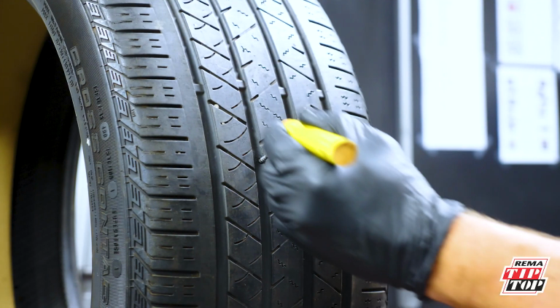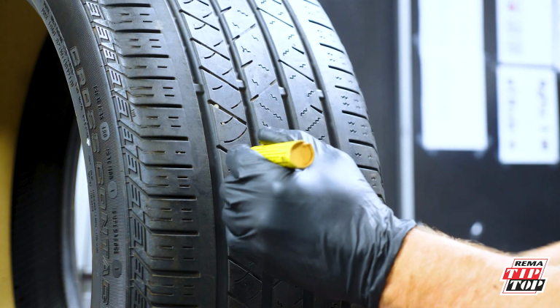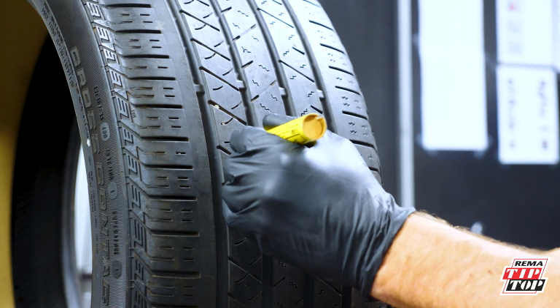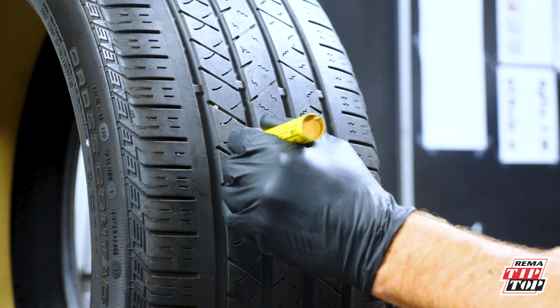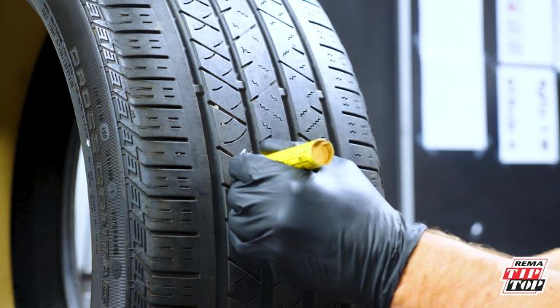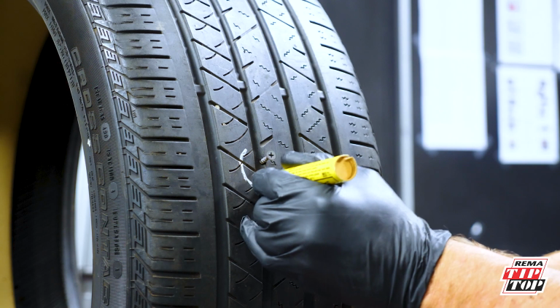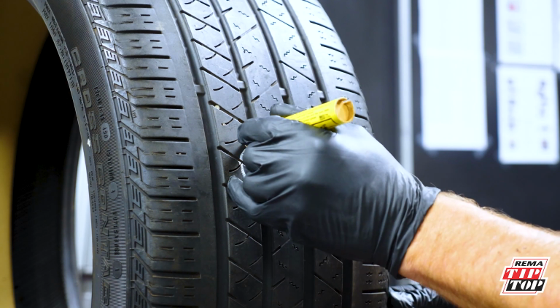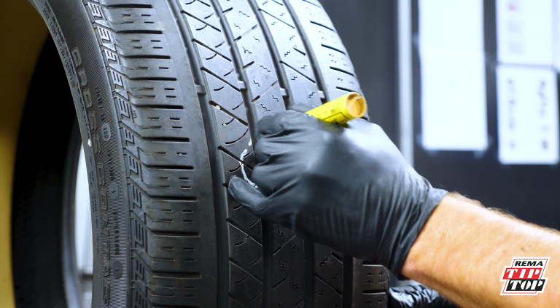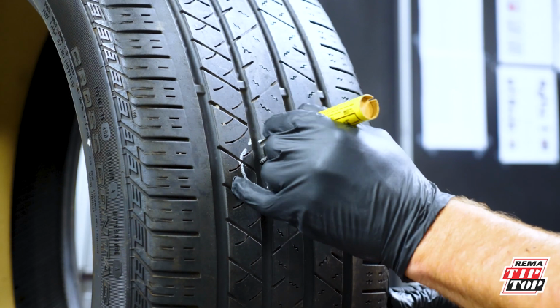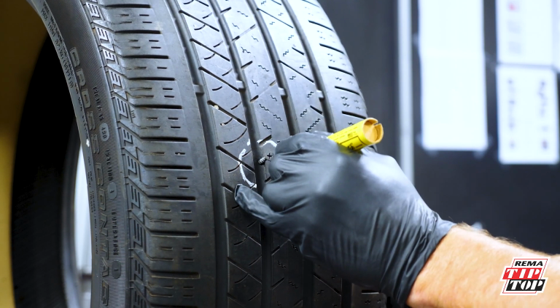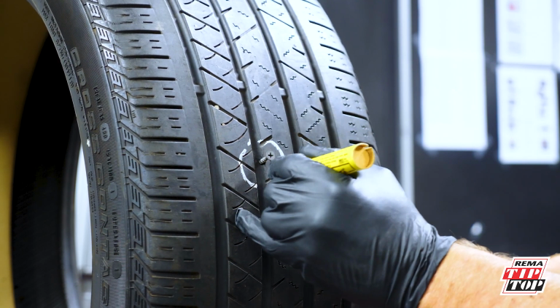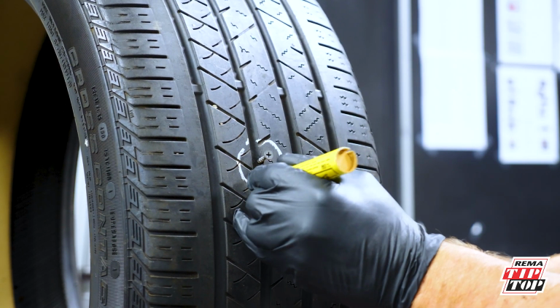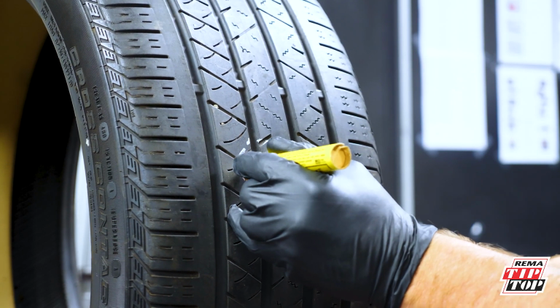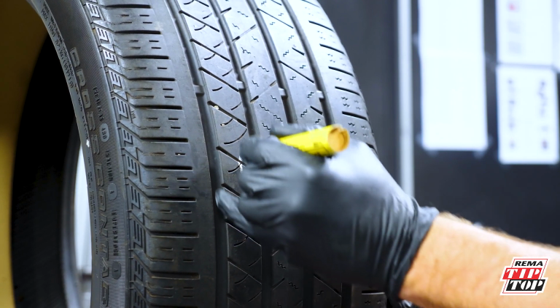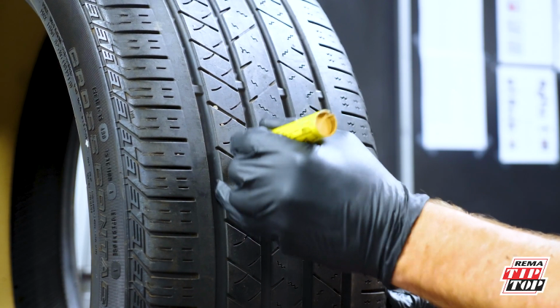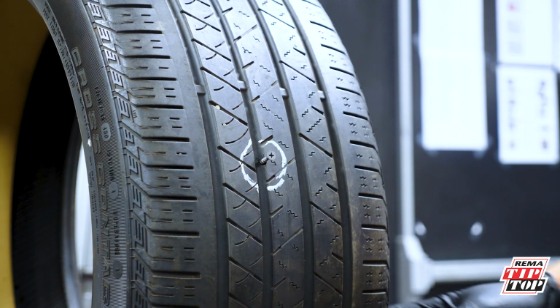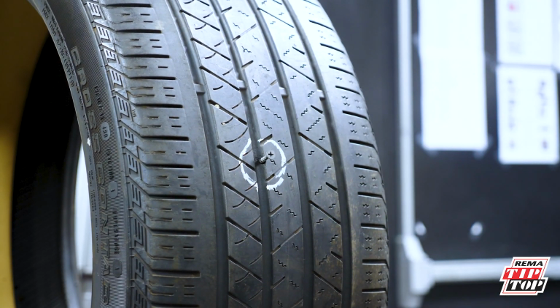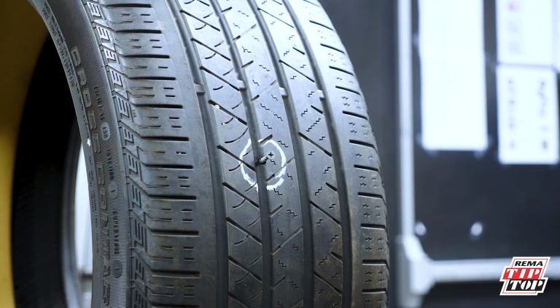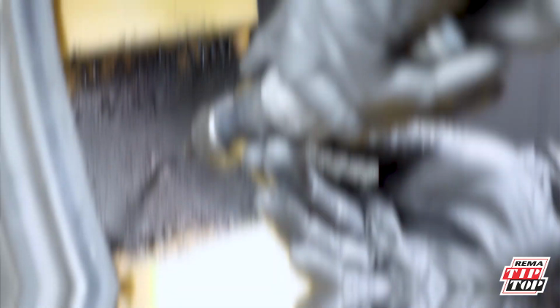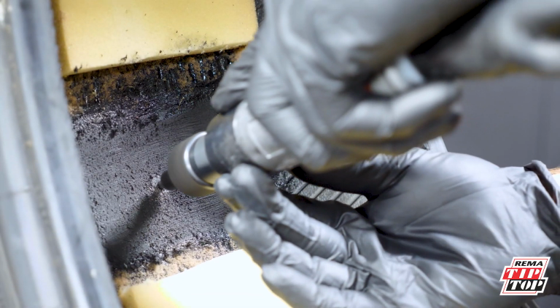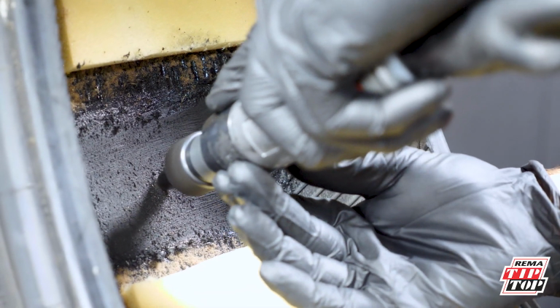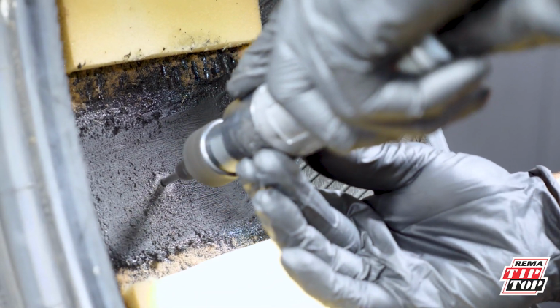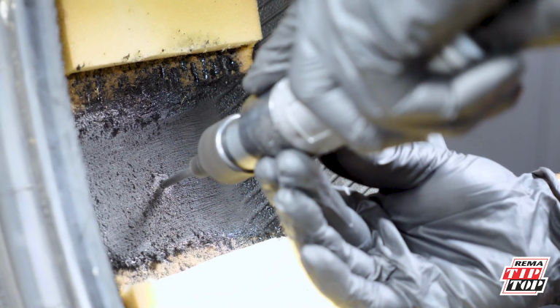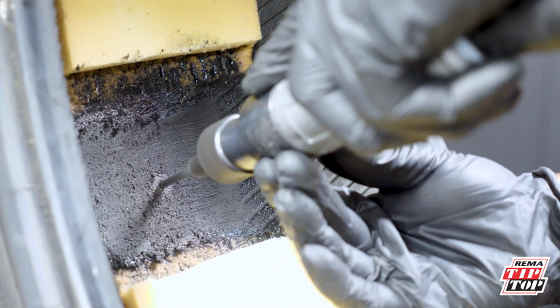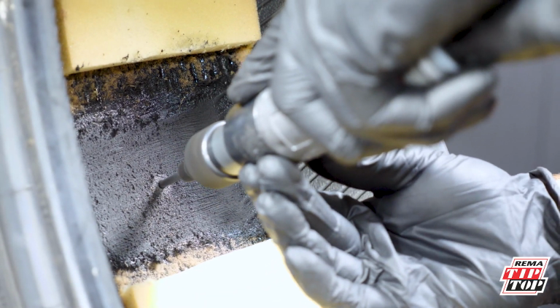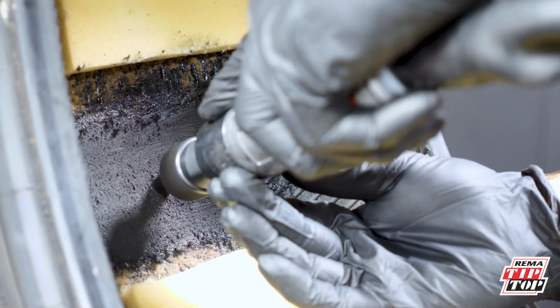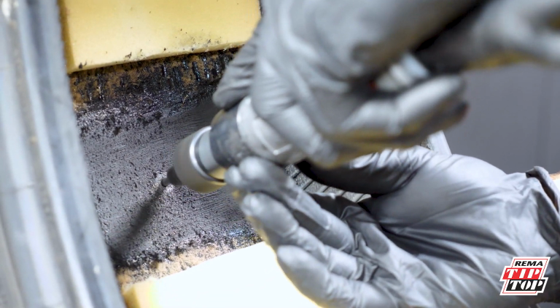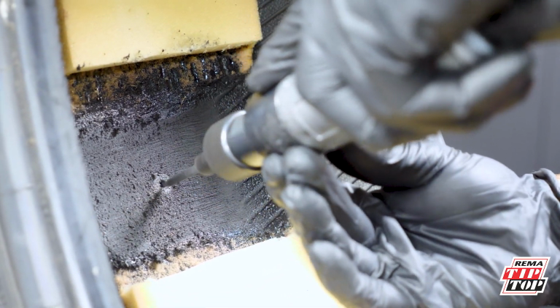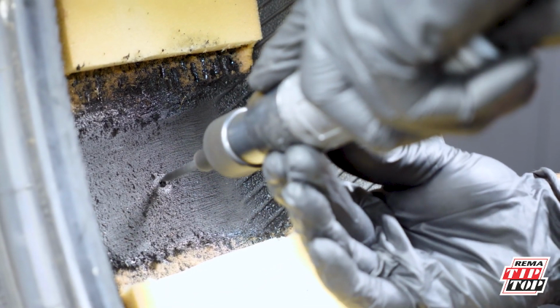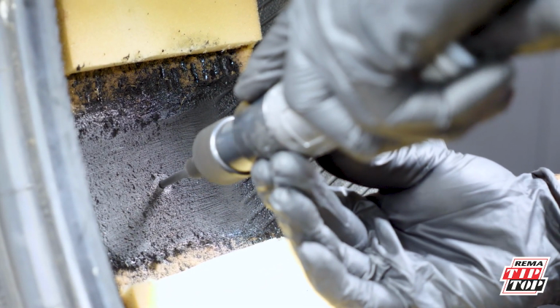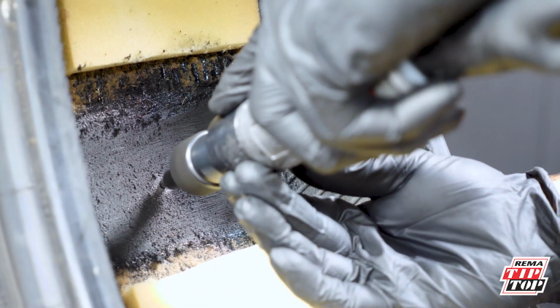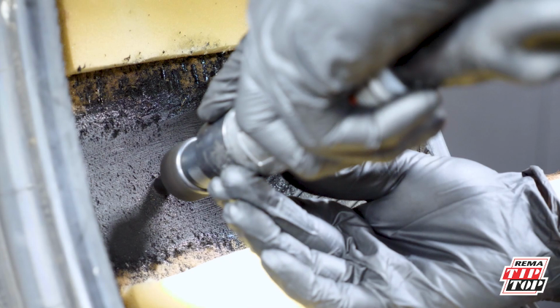Now you're ready to start the one or two-piece repair. Let's start by marking the injured area from the outside of the tire. Now drill the injury three times from the inside, then the same from the outside.